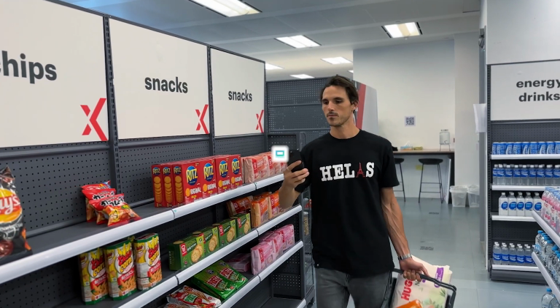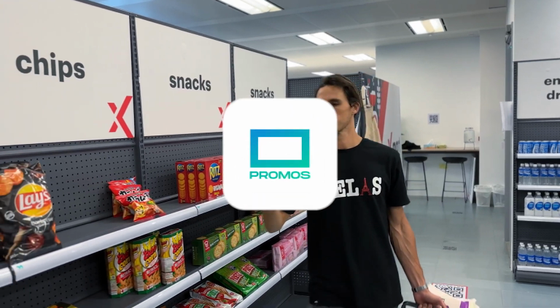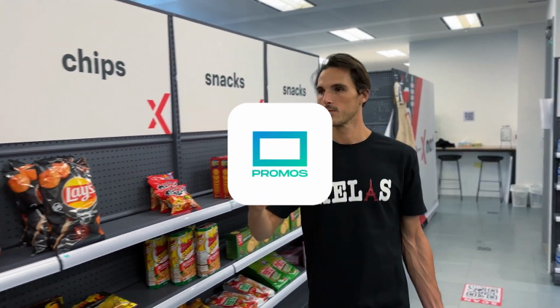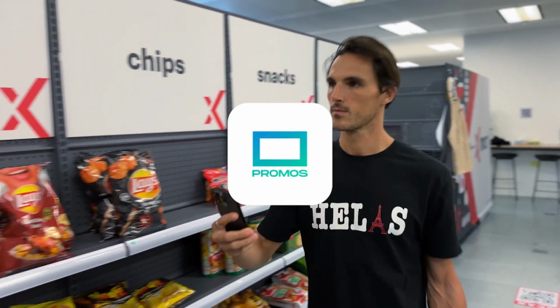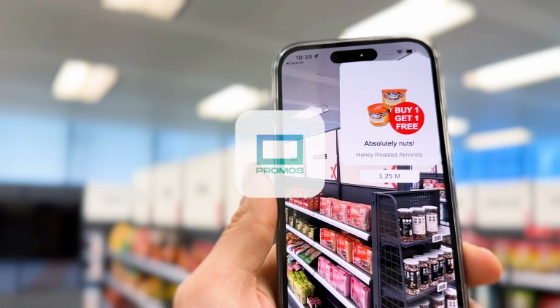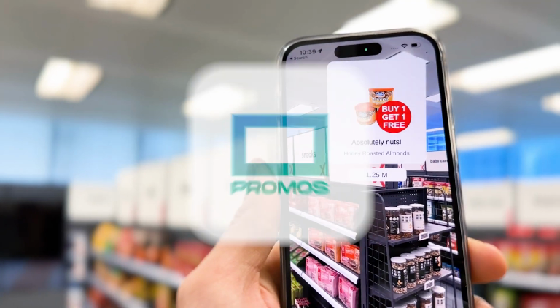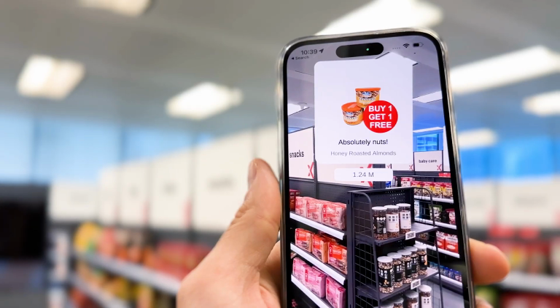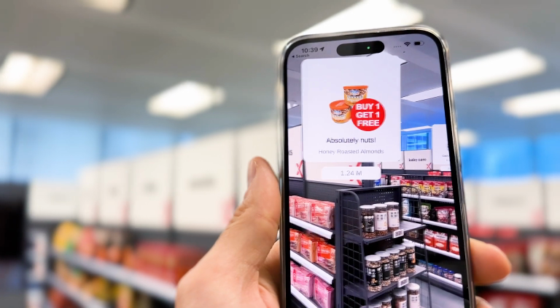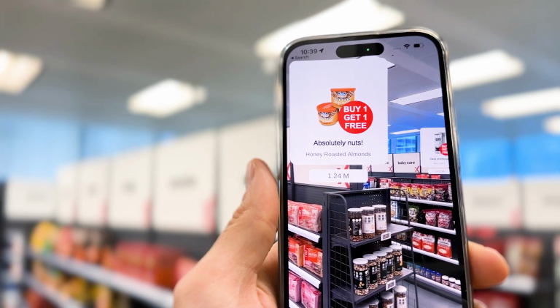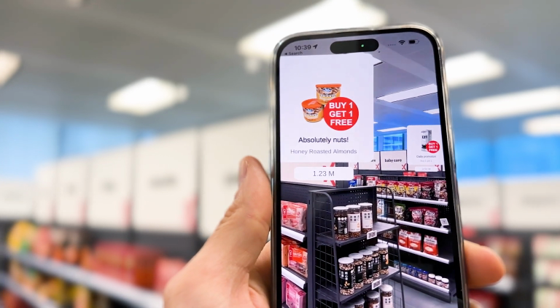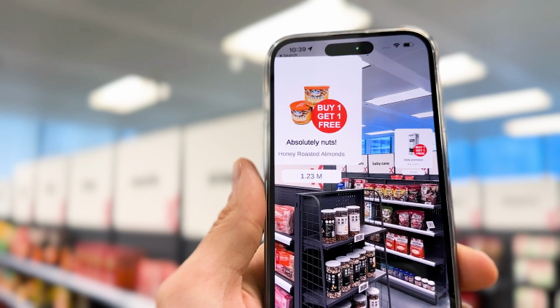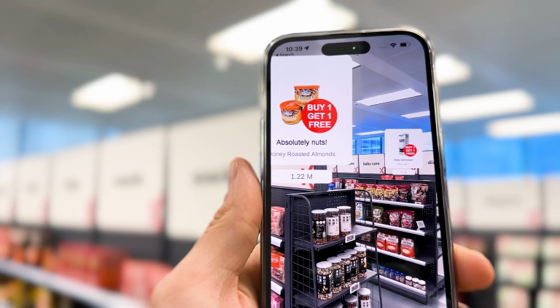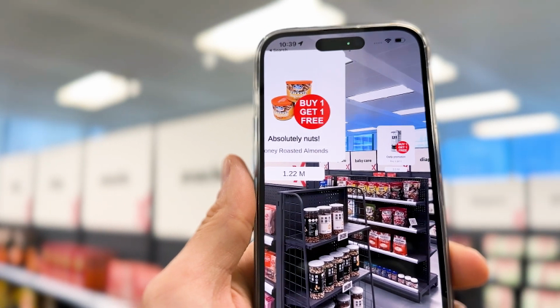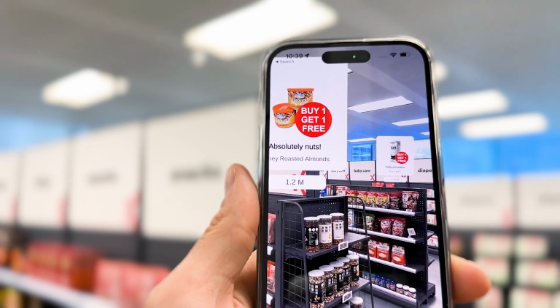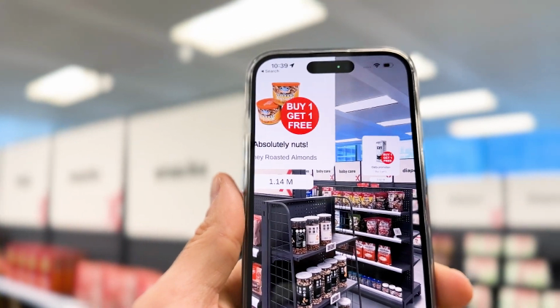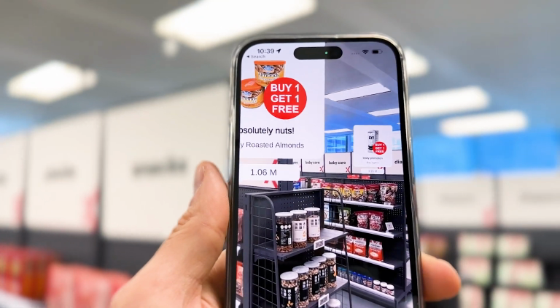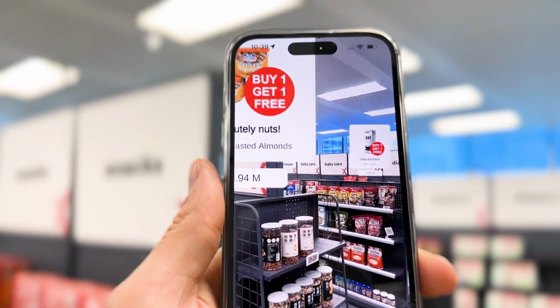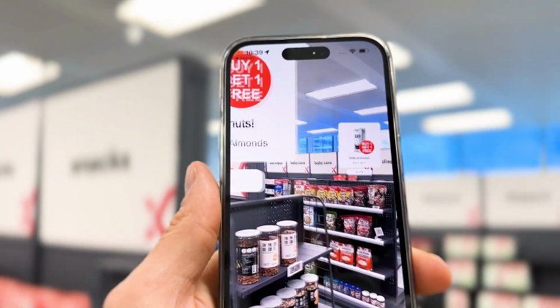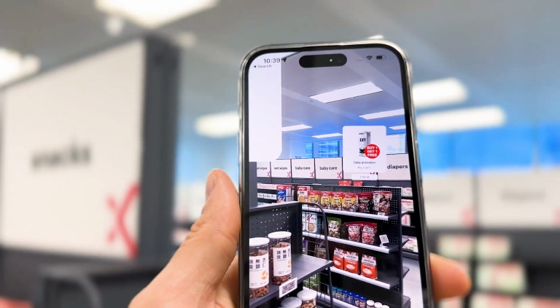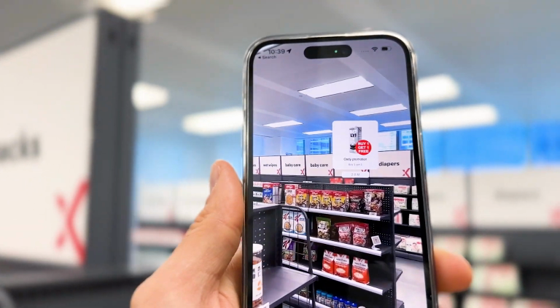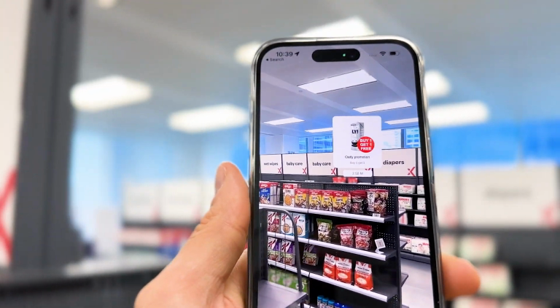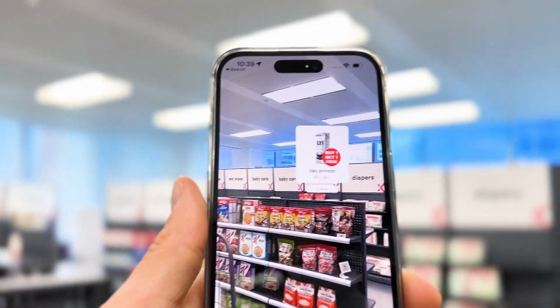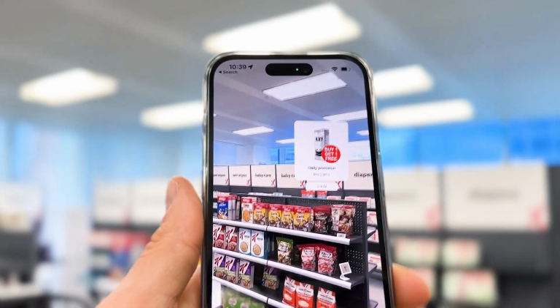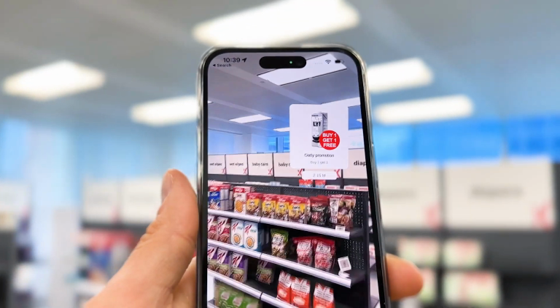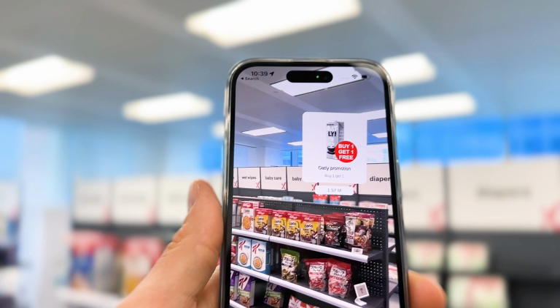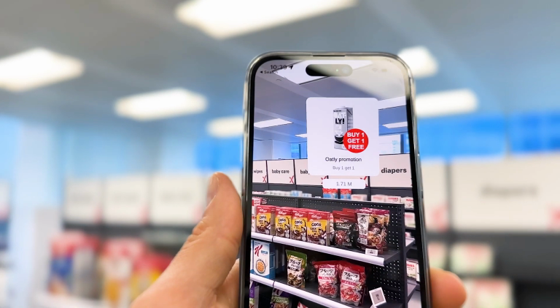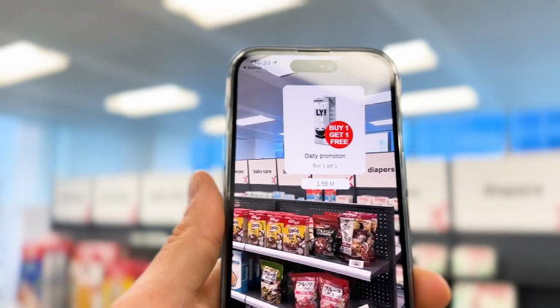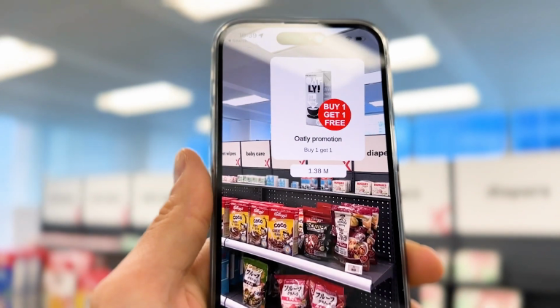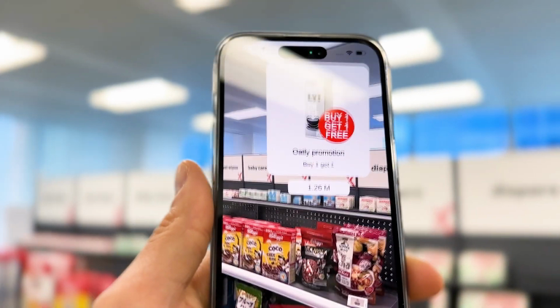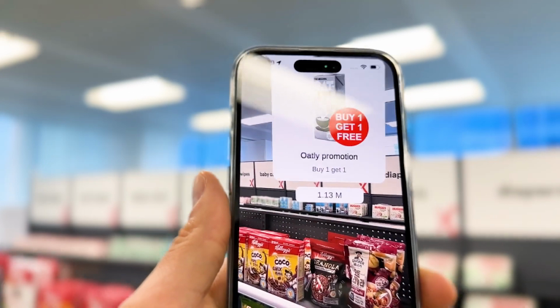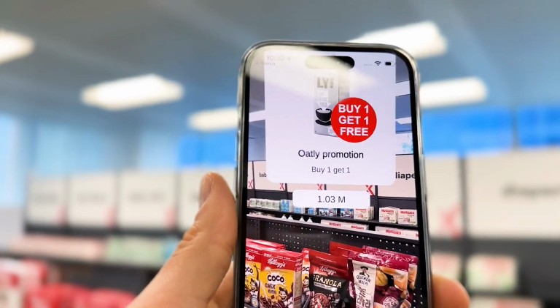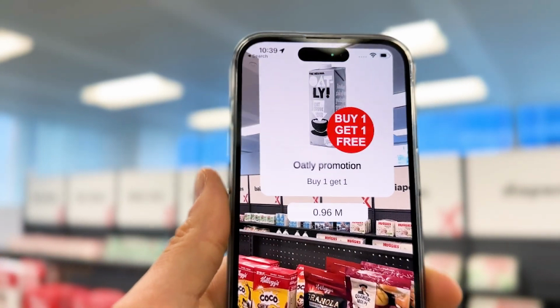Convergent Promos lets you do shopper marketing in your domain, with AR promotions that can be contextual, day-parted, and published instantly across all or some of your locations.